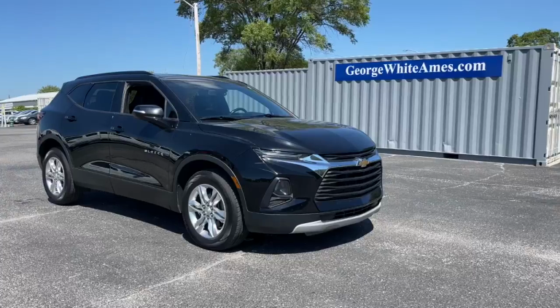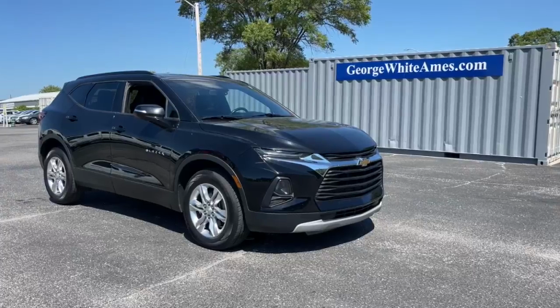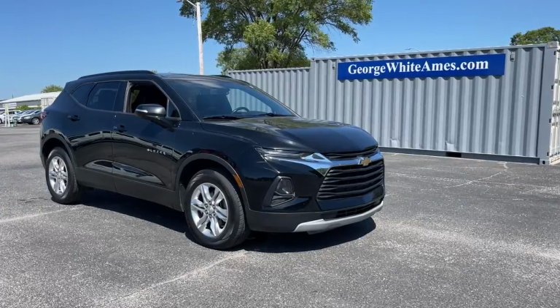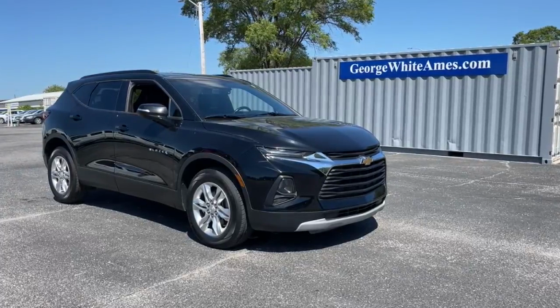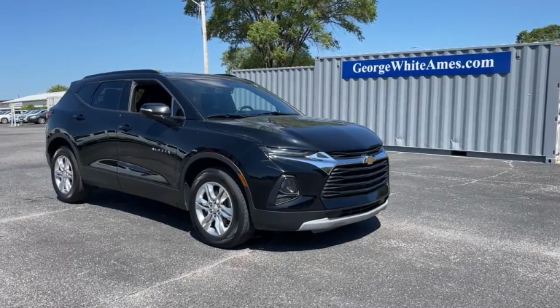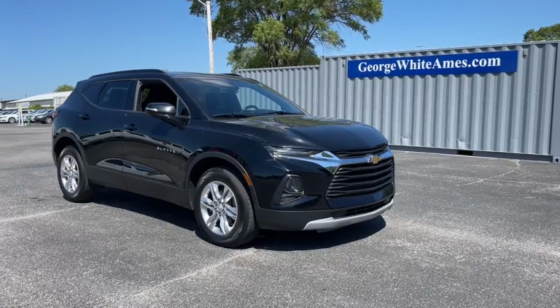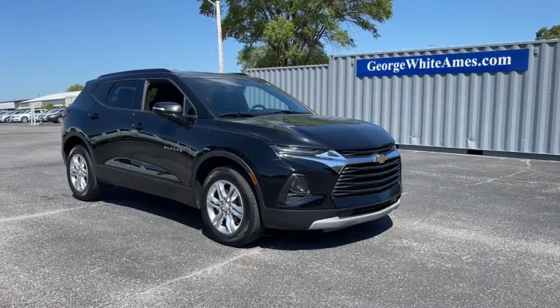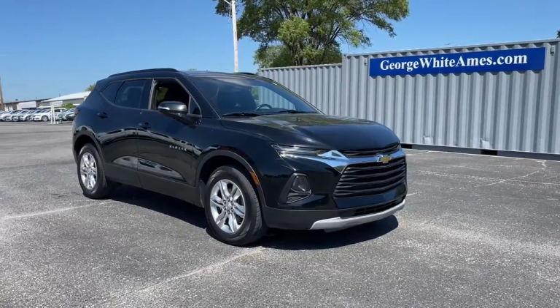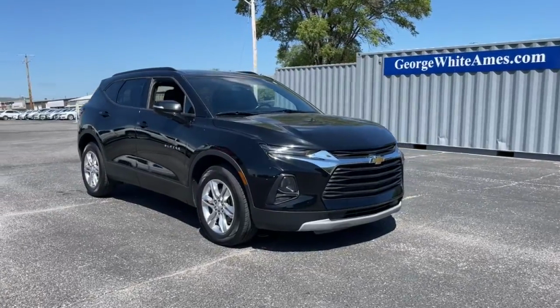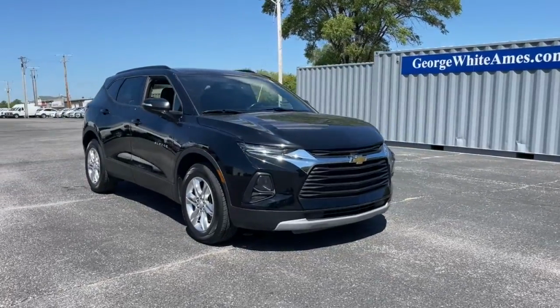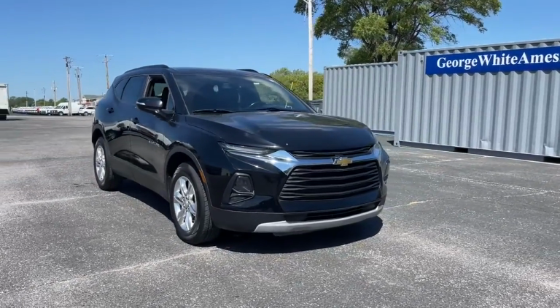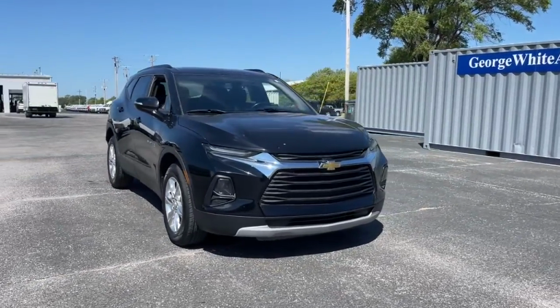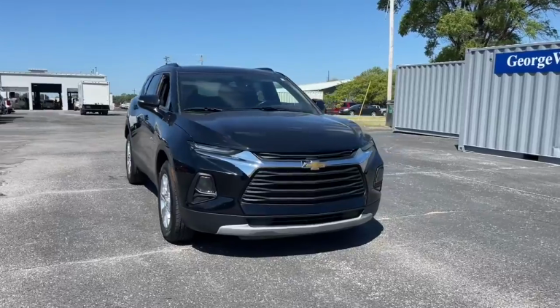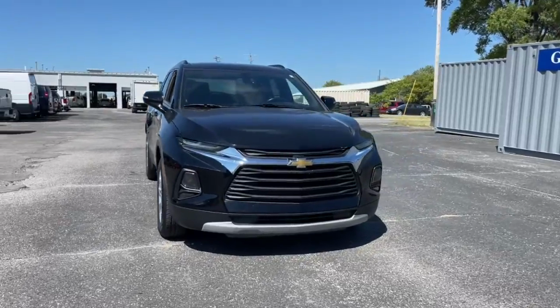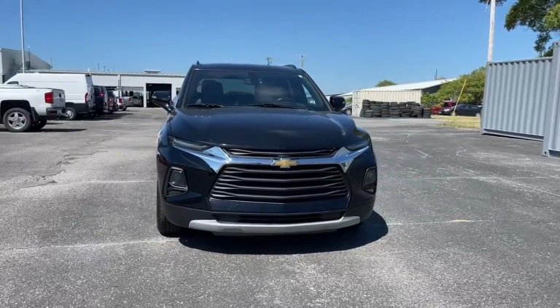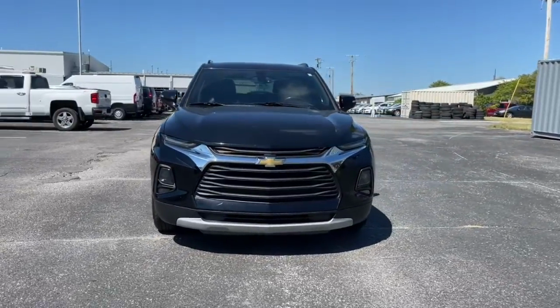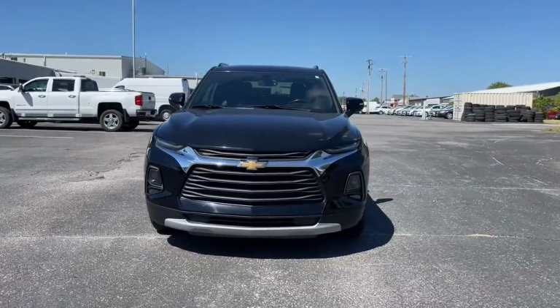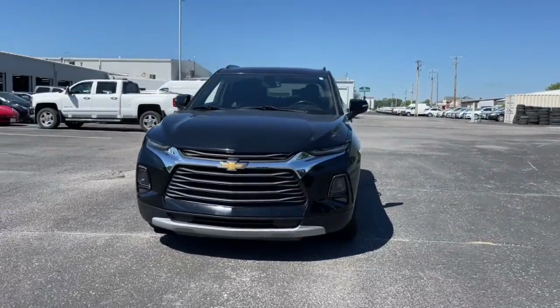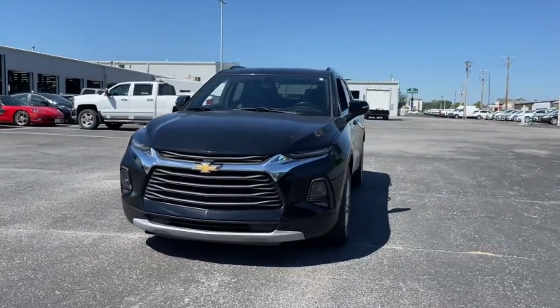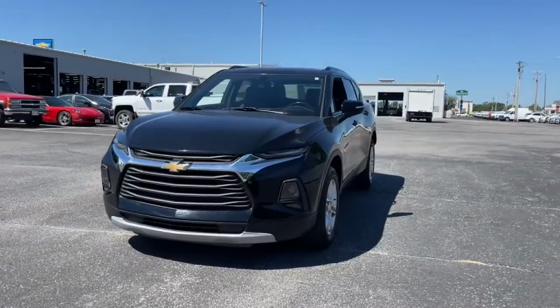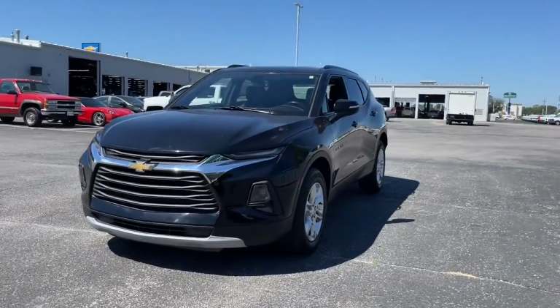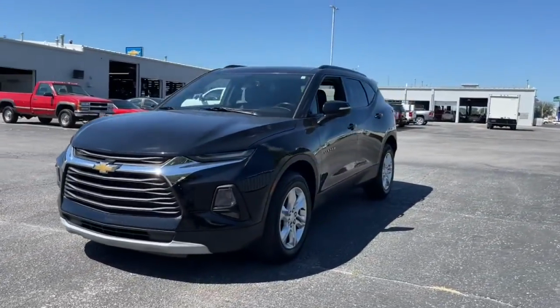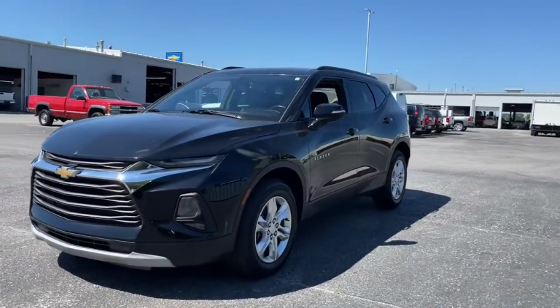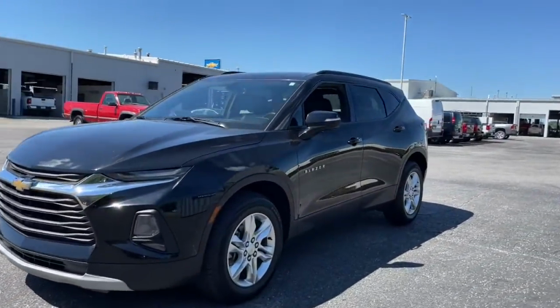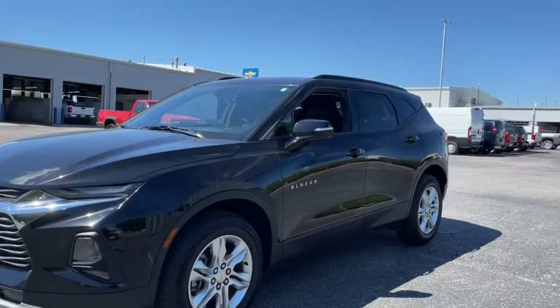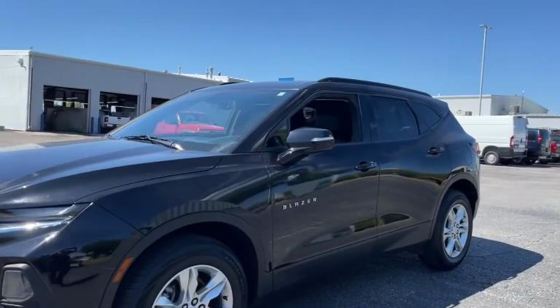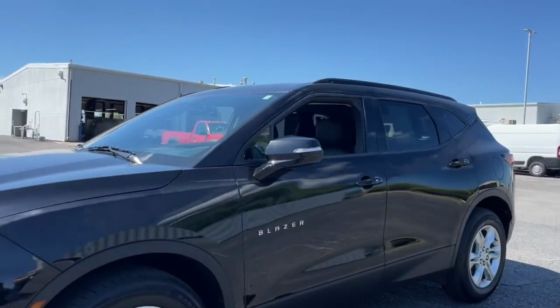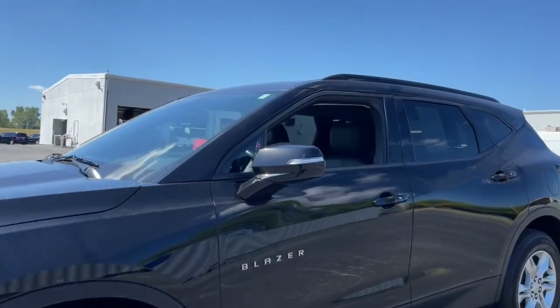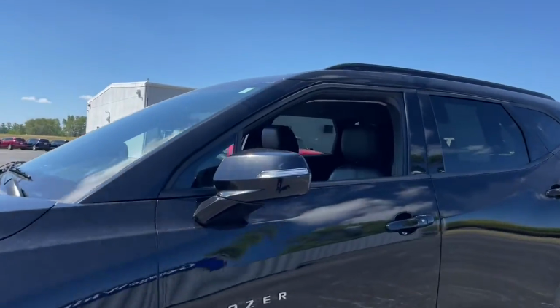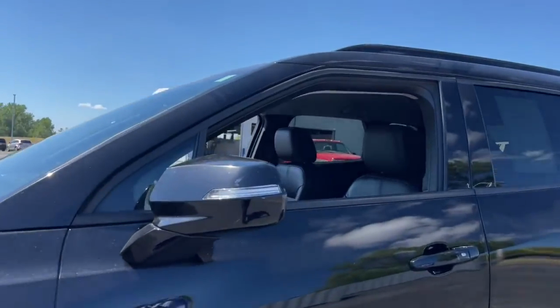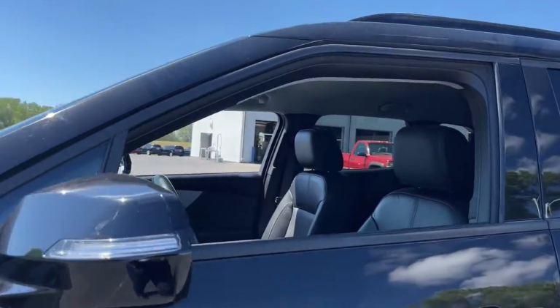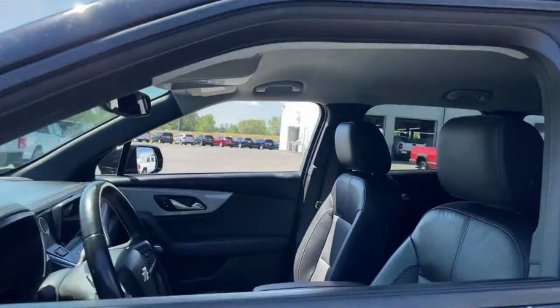You just found the 2020 Chevrolet Blazer. With less than 50,000 miles on the odometer, this vehicle provides excellent value. Make the most of every drive when you travel in modern style and comfort.